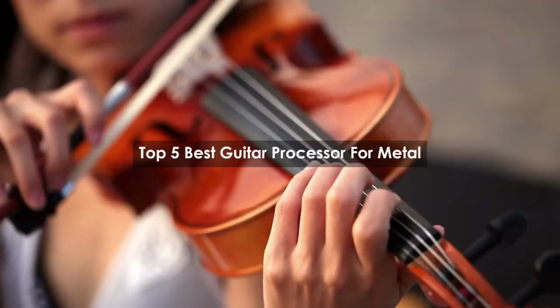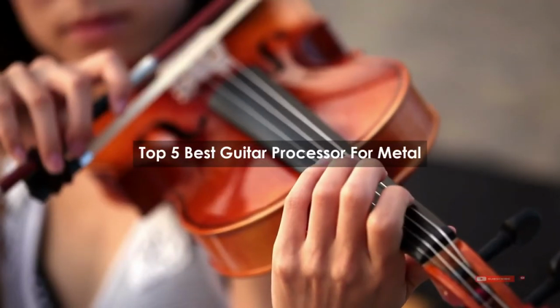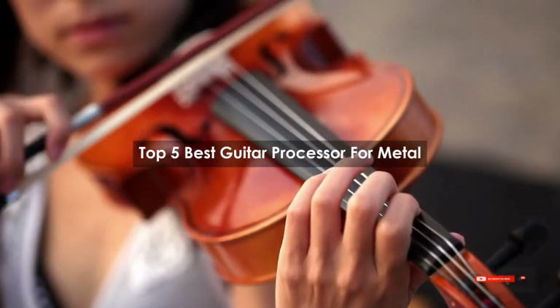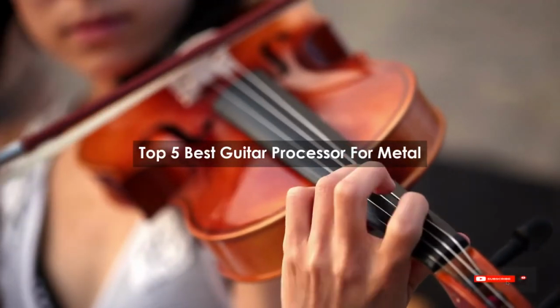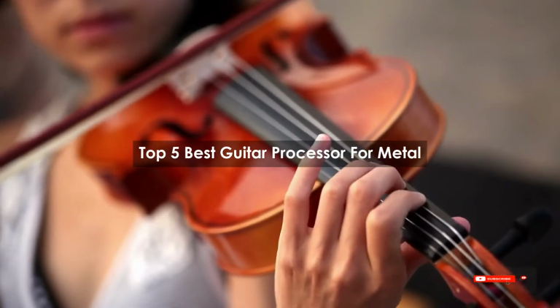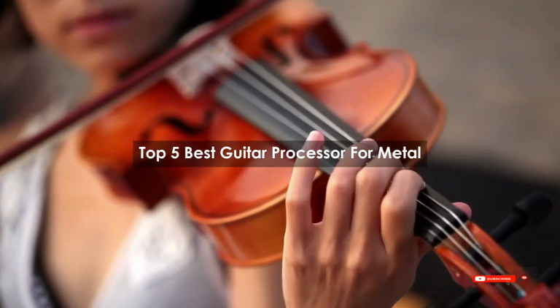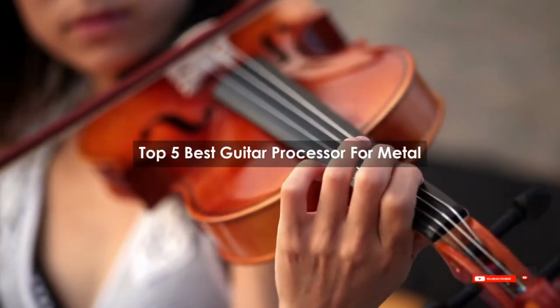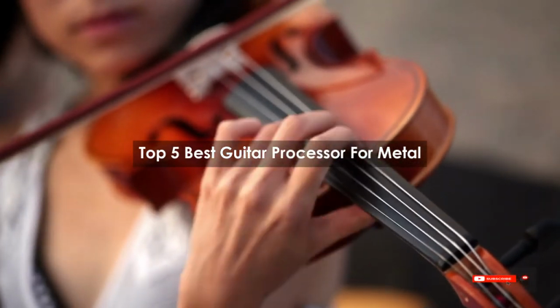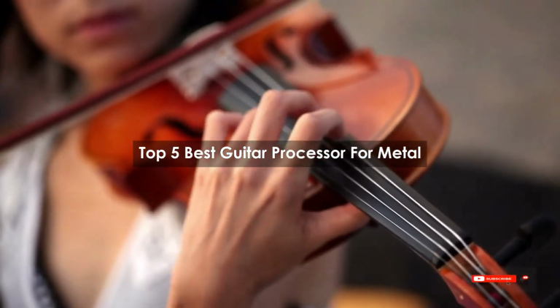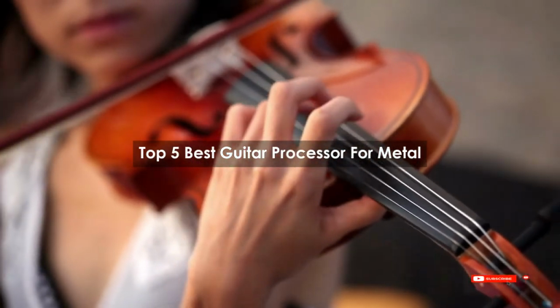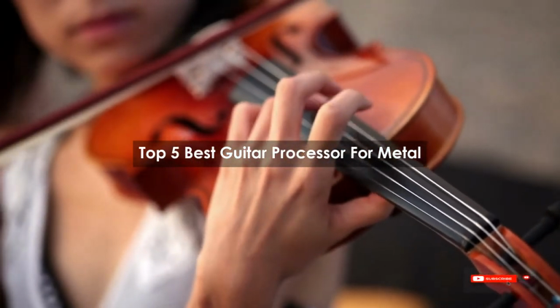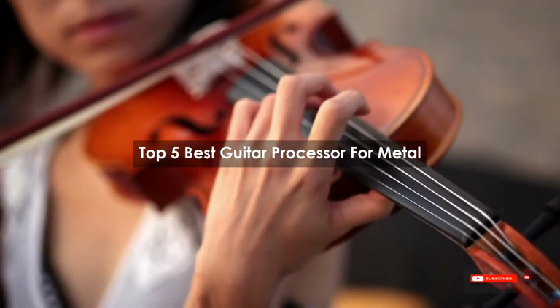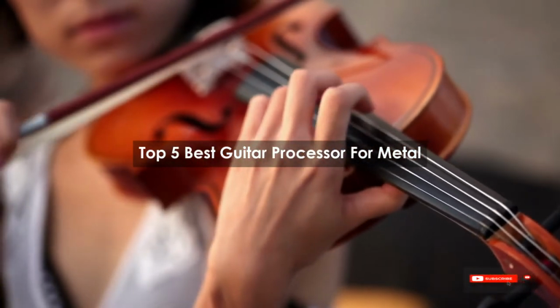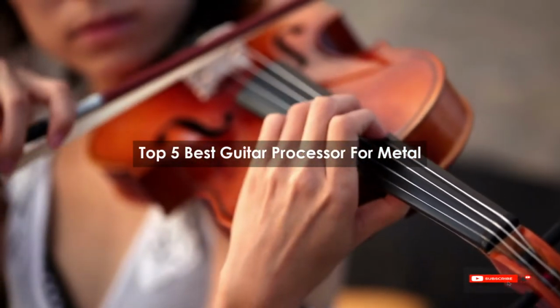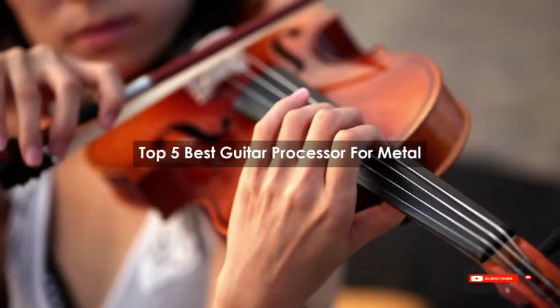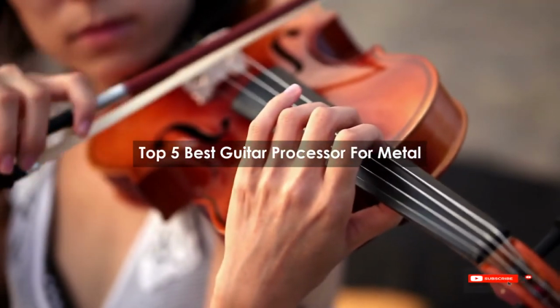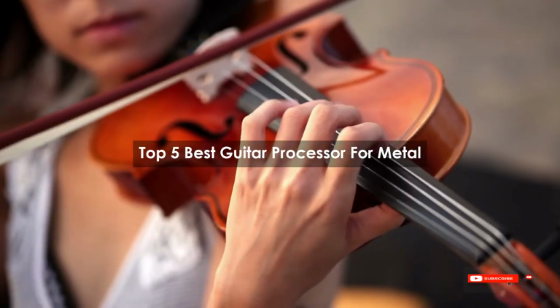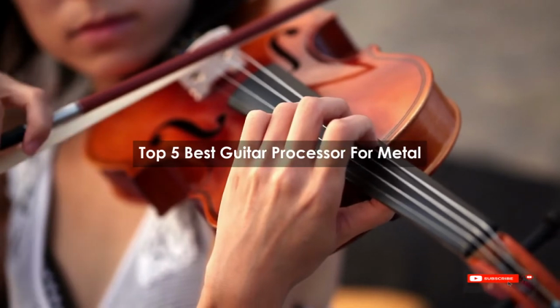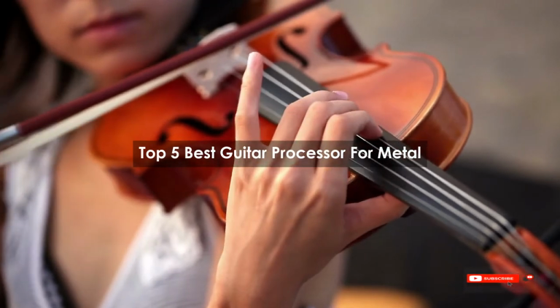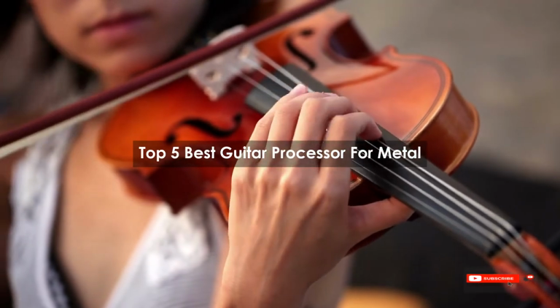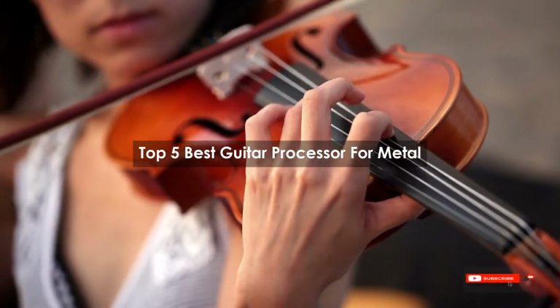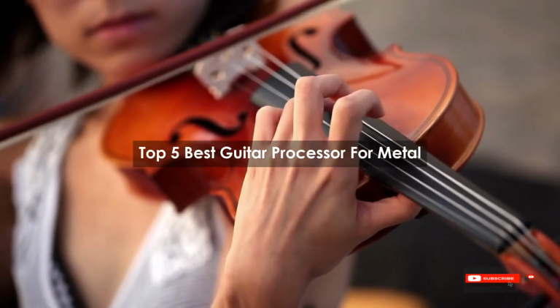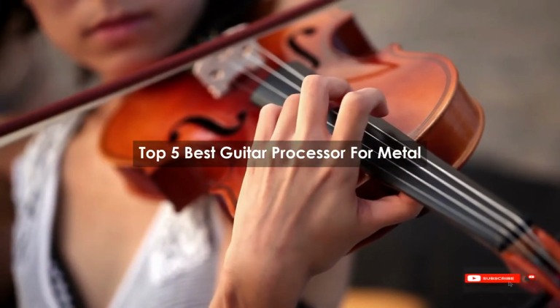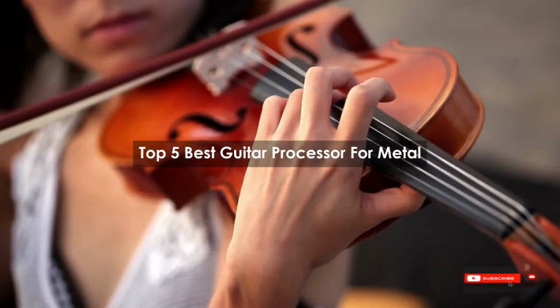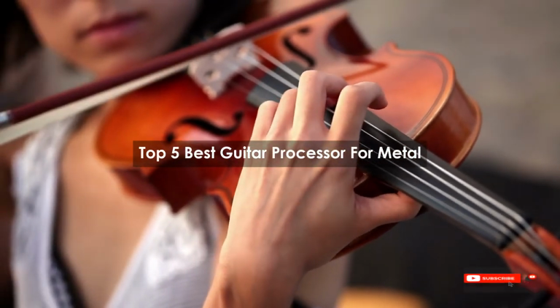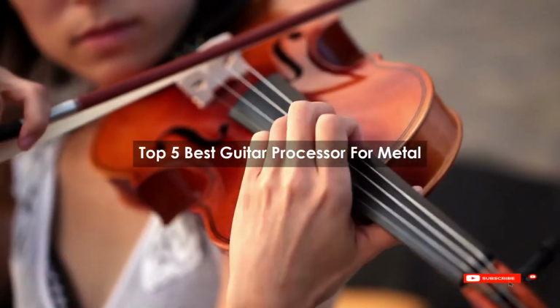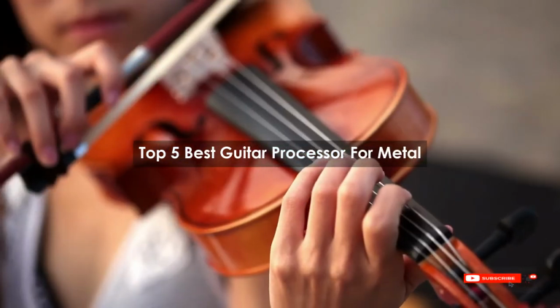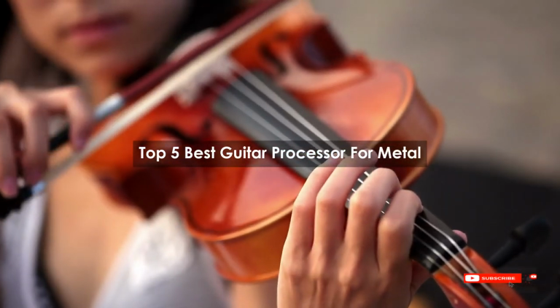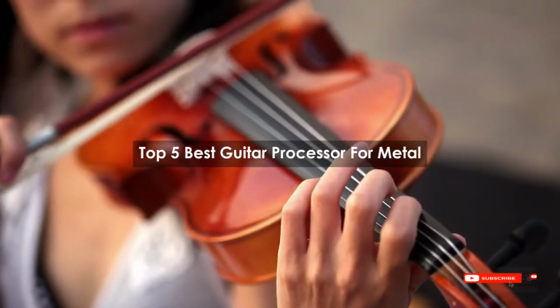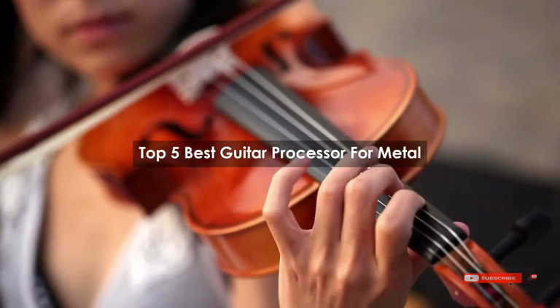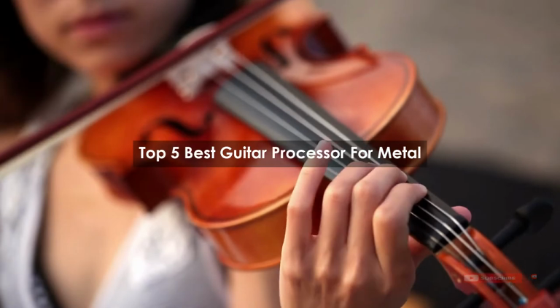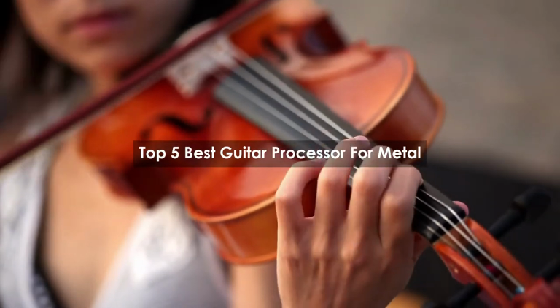Are you looking for the best guitar processor for metal? We will review some guitar processors for metal based on thousands of user ratings. Hope our top five best guitar processors for metal will be good for you.